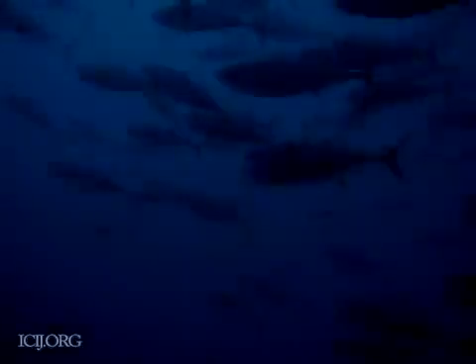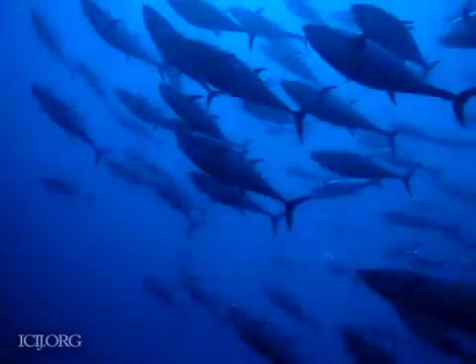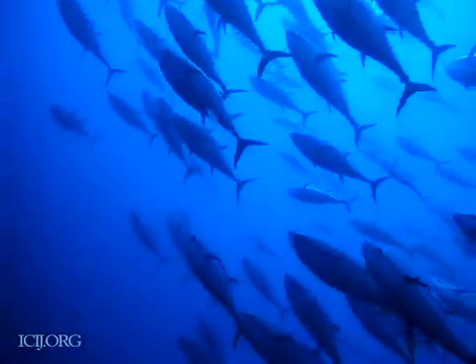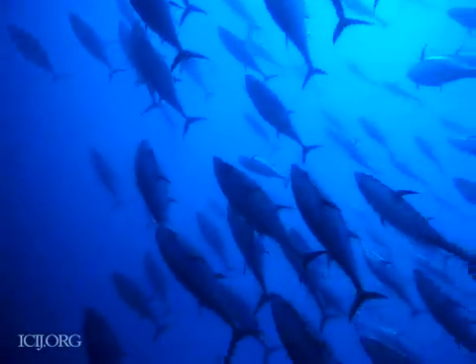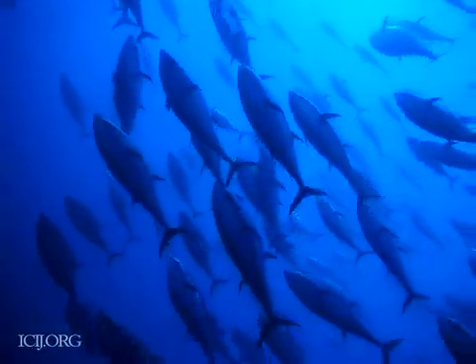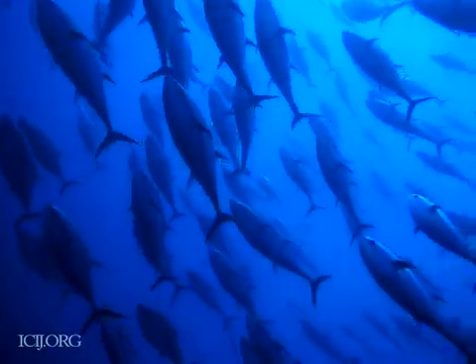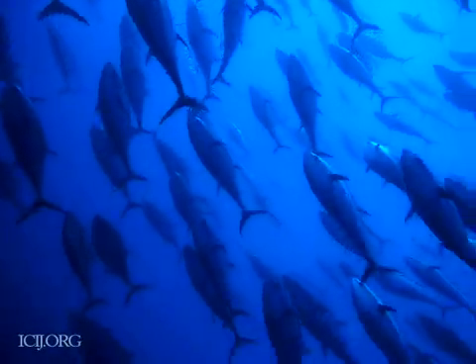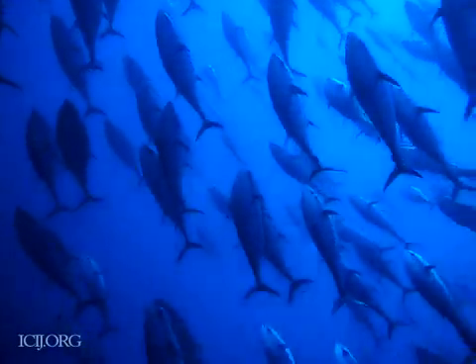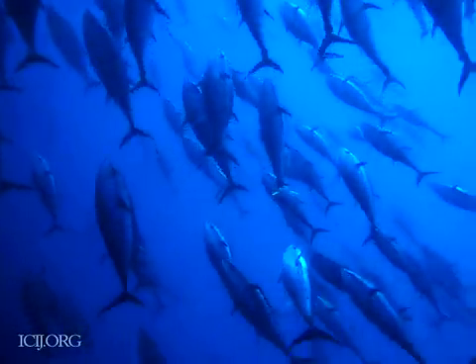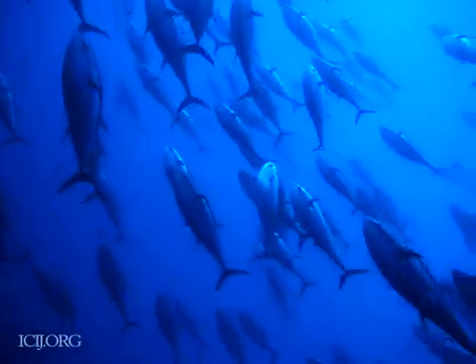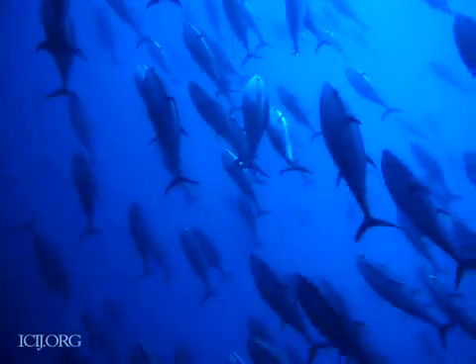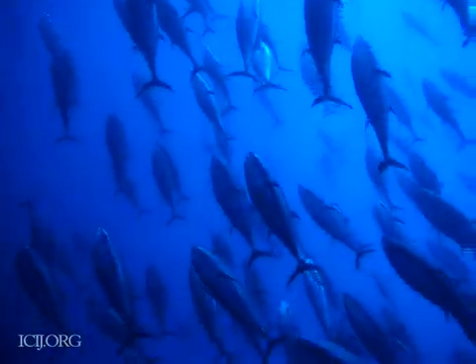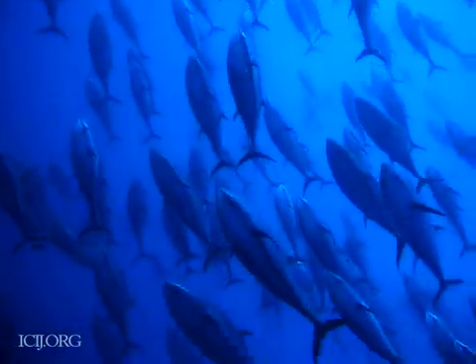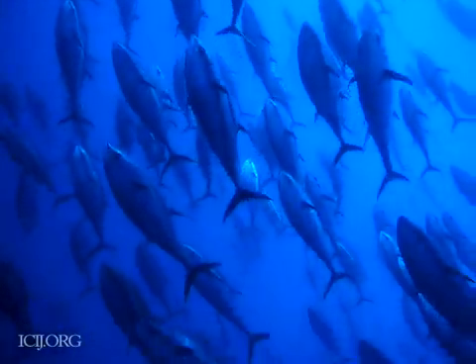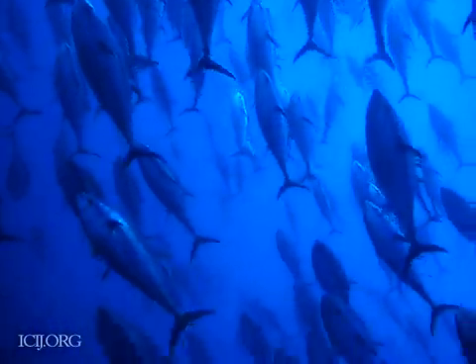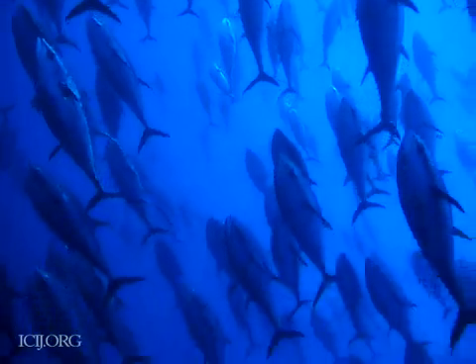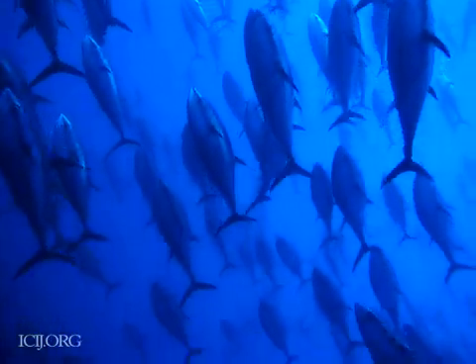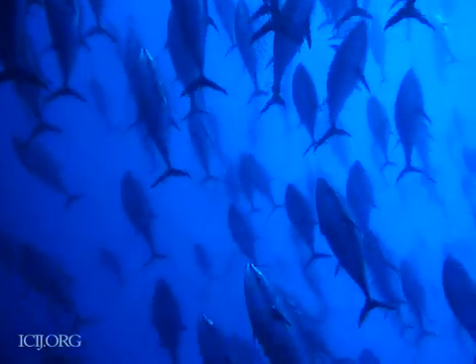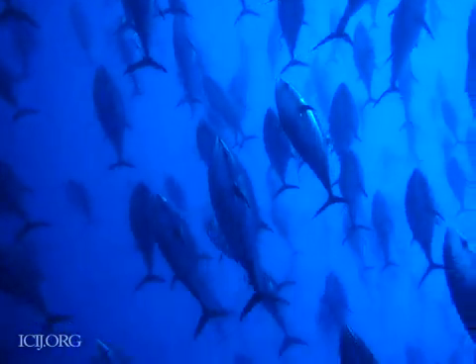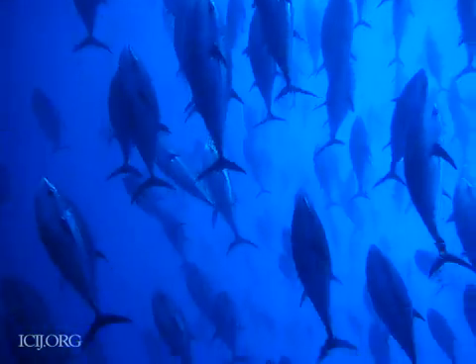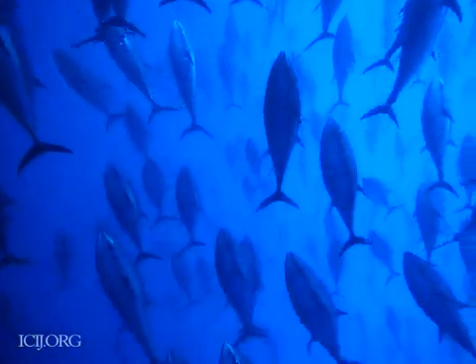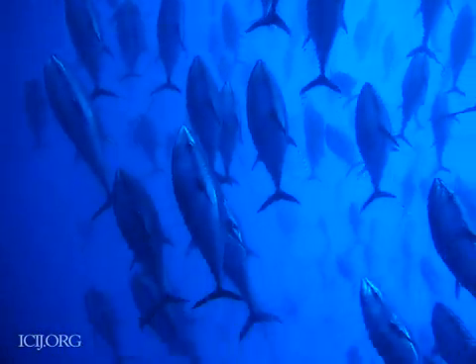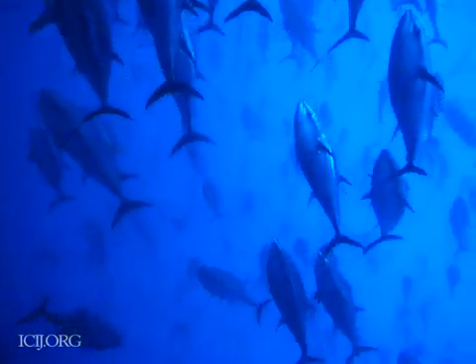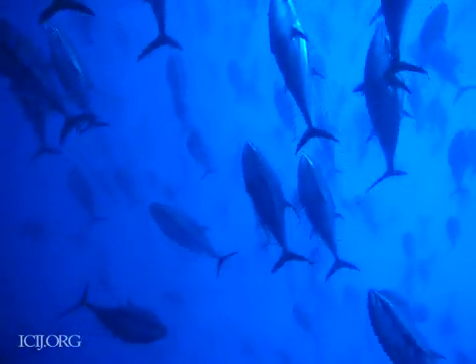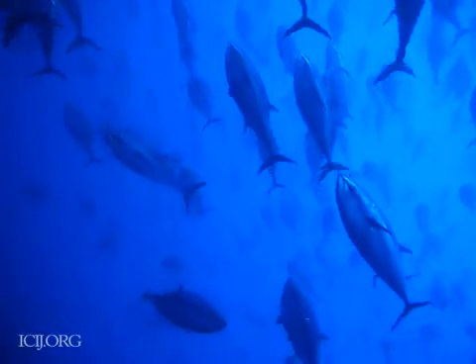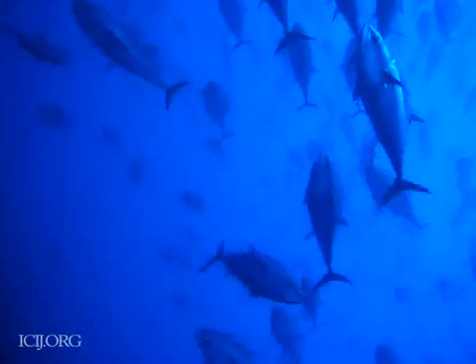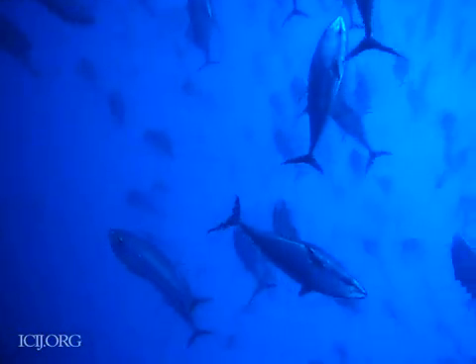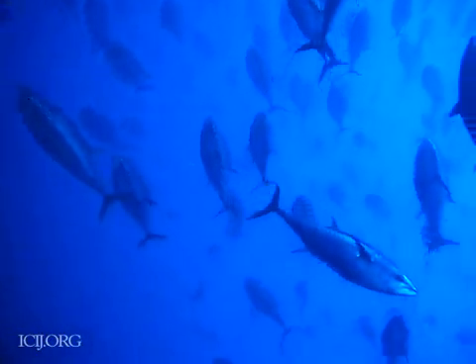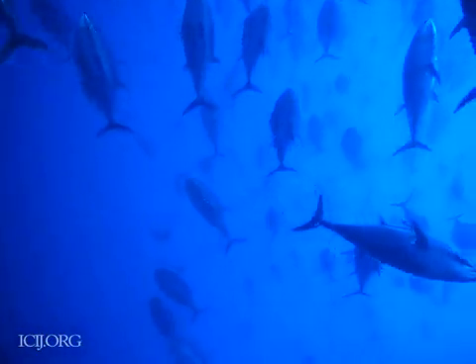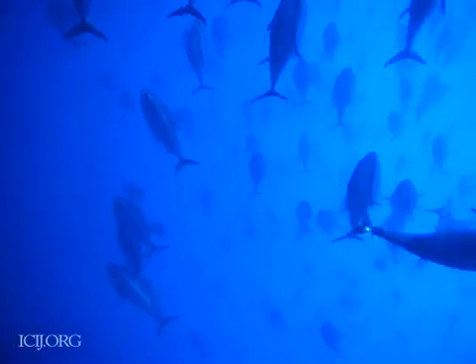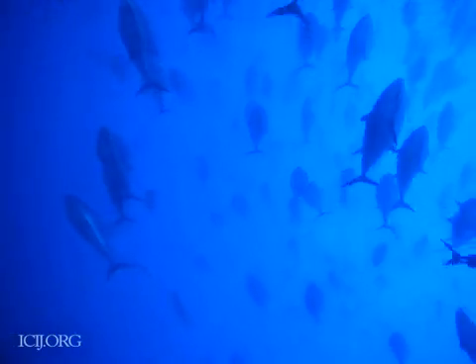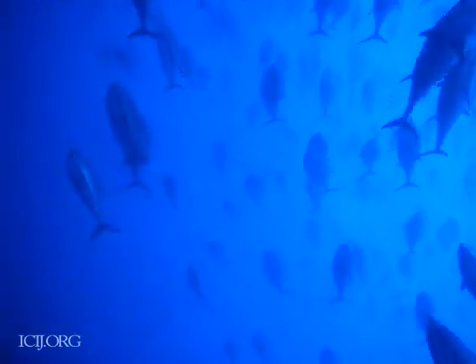The purse seine method of trapping, transferring, and corralling fish into underwater cages makes it notoriously difficult to verify either the number or size of the fish. So it plays a starring role in the bluefin black market.